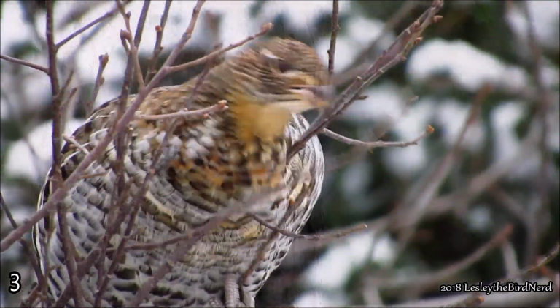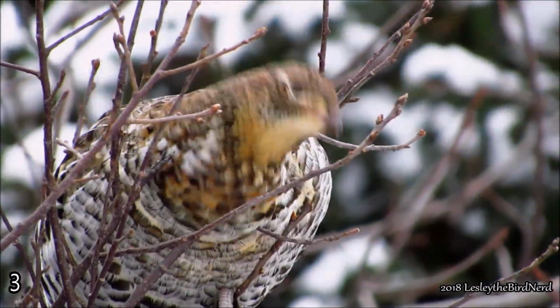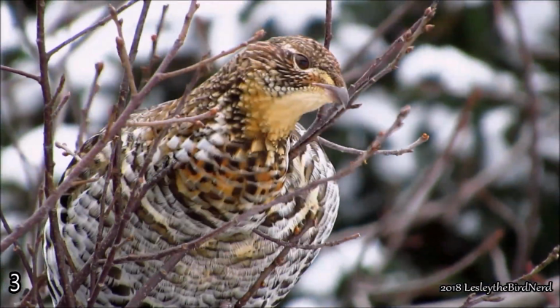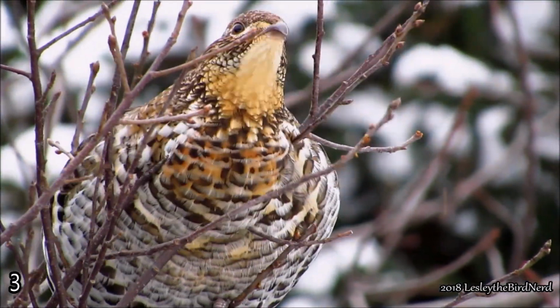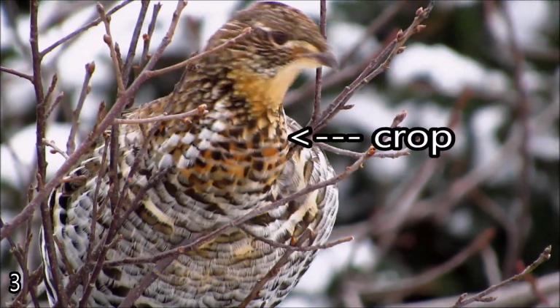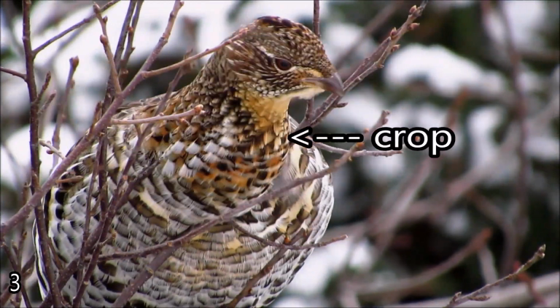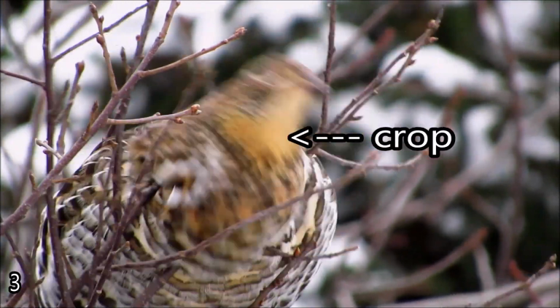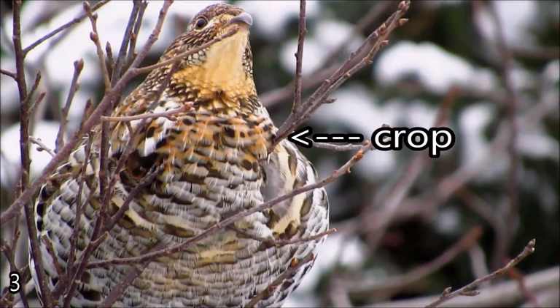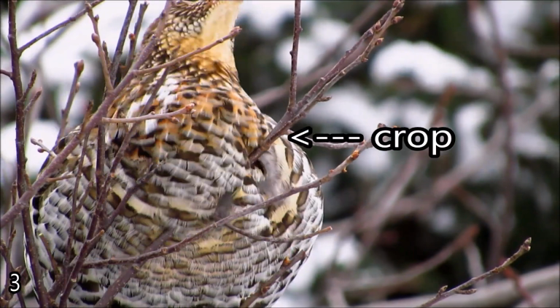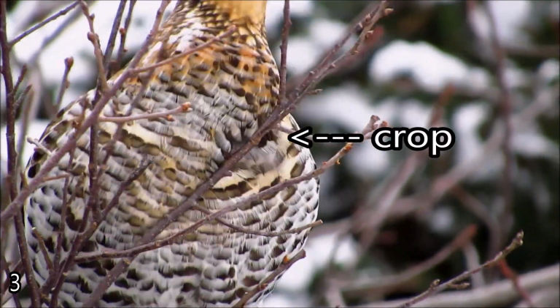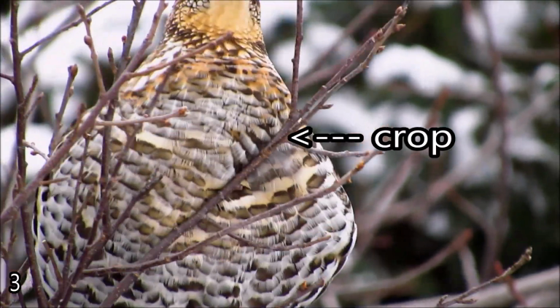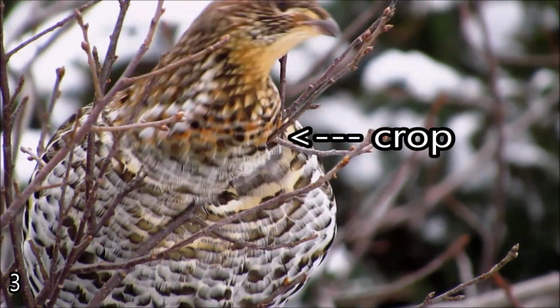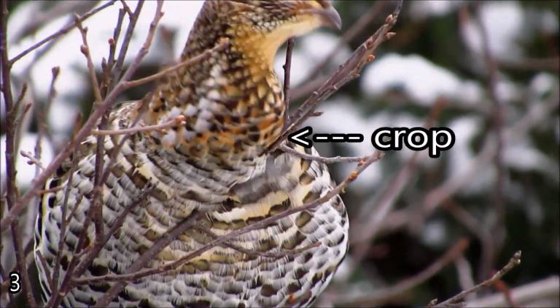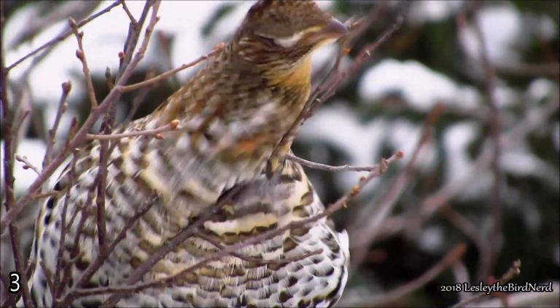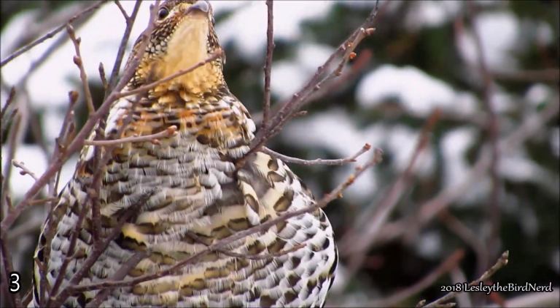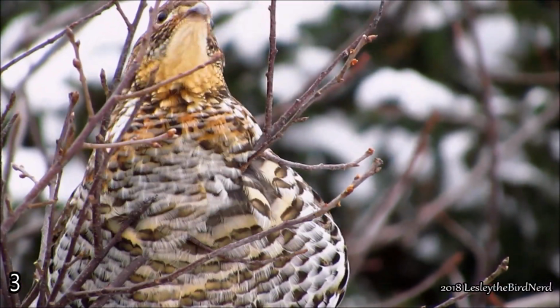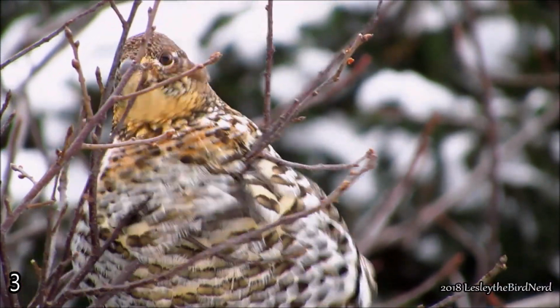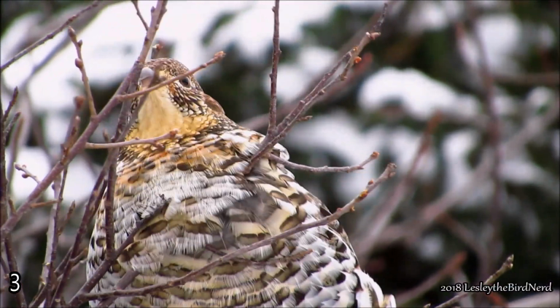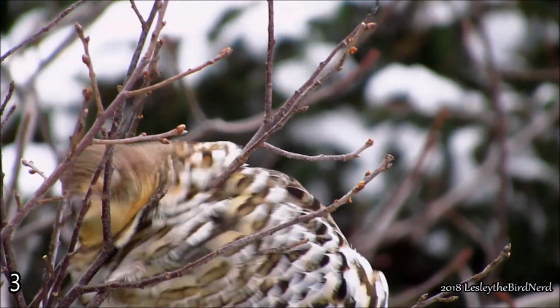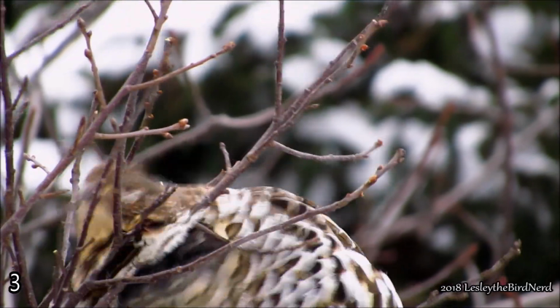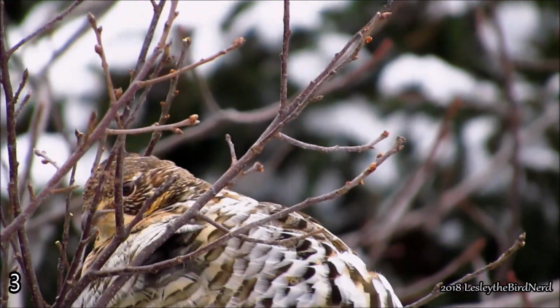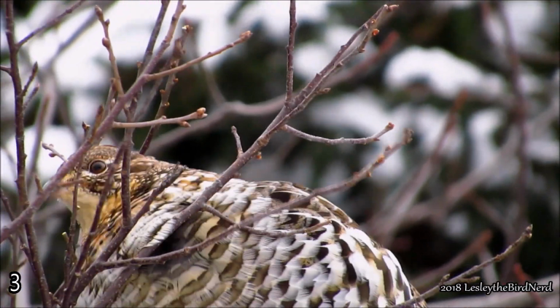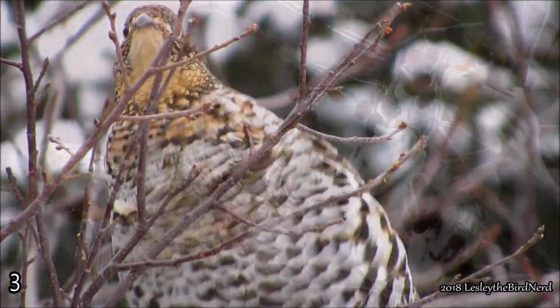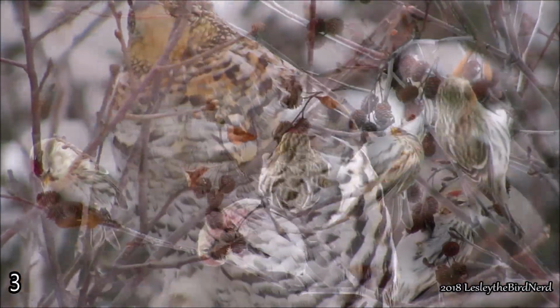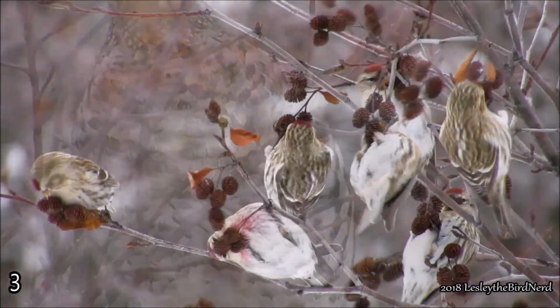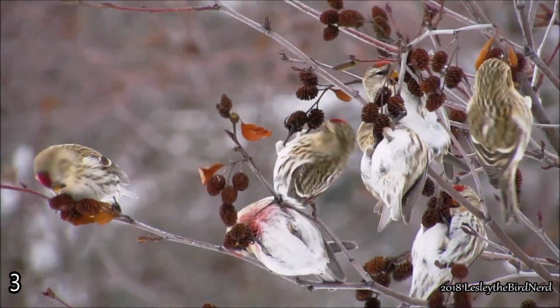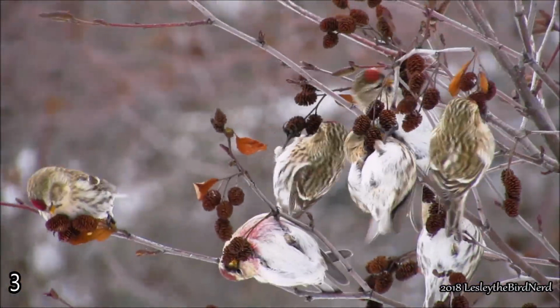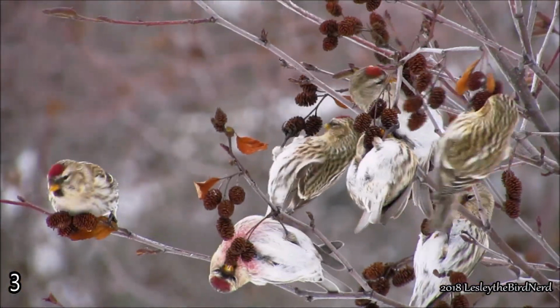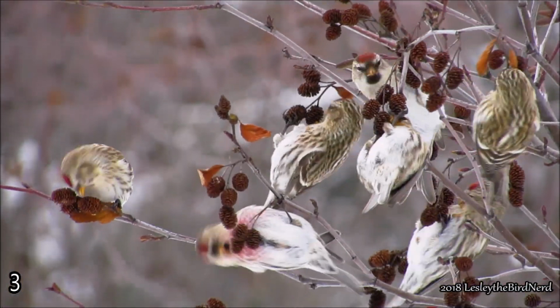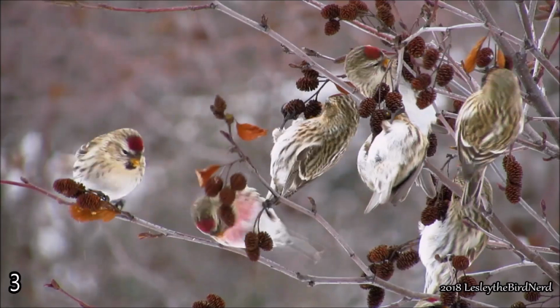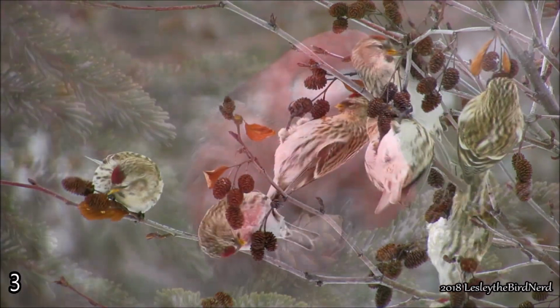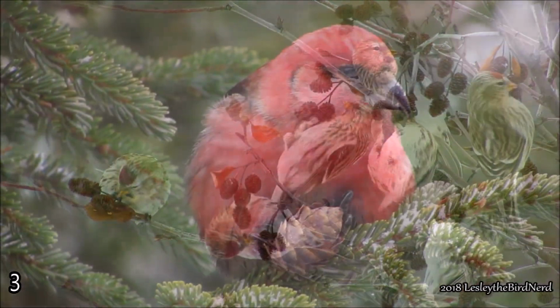Other birds can store extra food in their crop in the later part of the day to be used during the night, thus keeping their furnace going all night long. Some of the birds that do this are ruffed grouse, redpolls, crossbills, and many others as well.